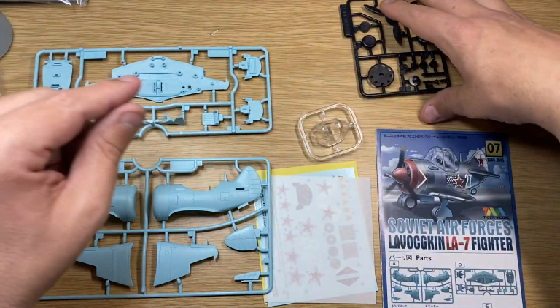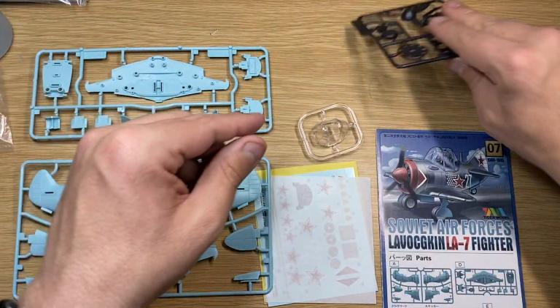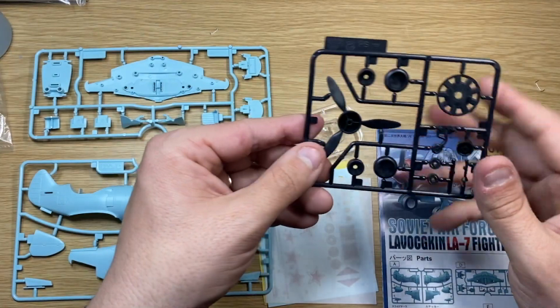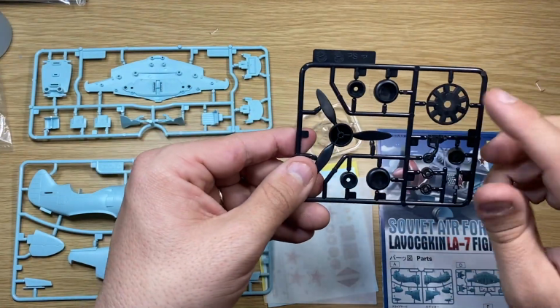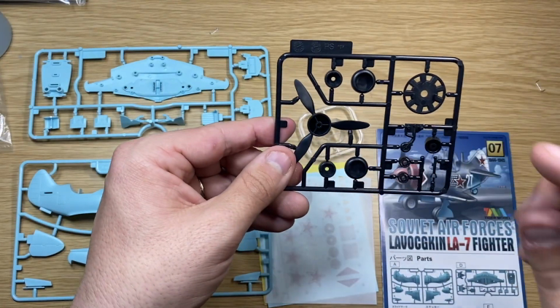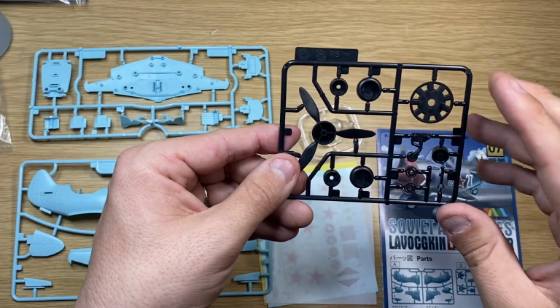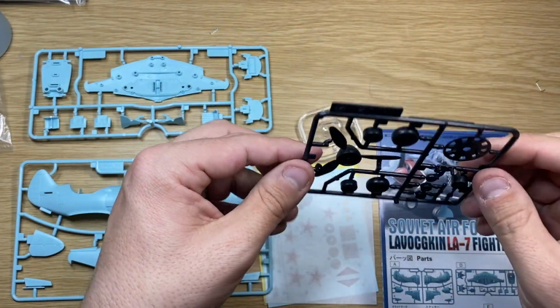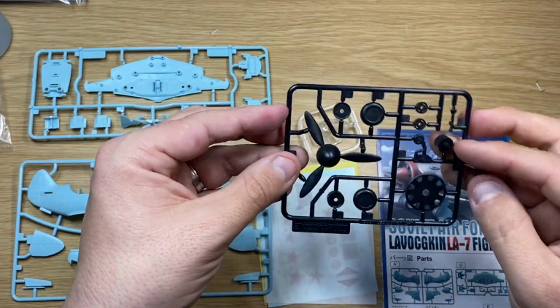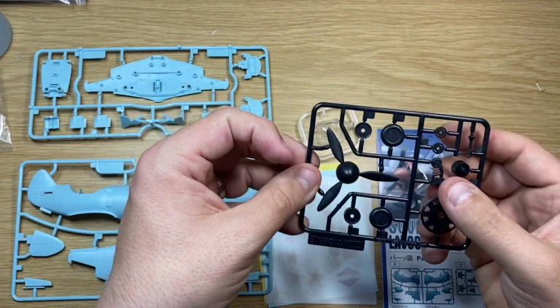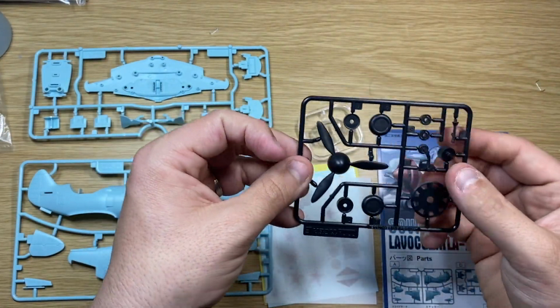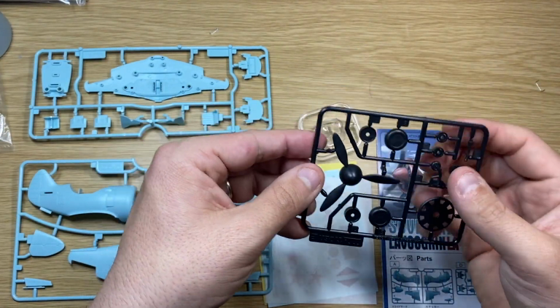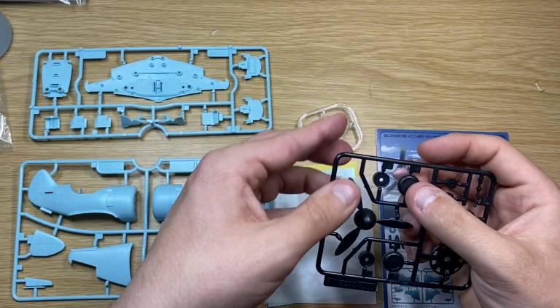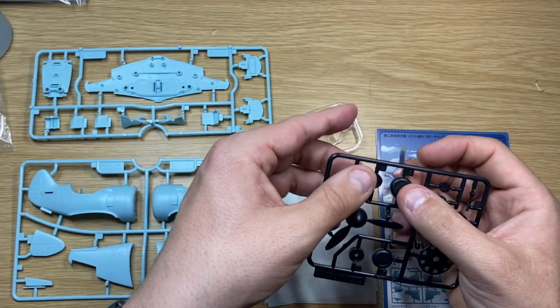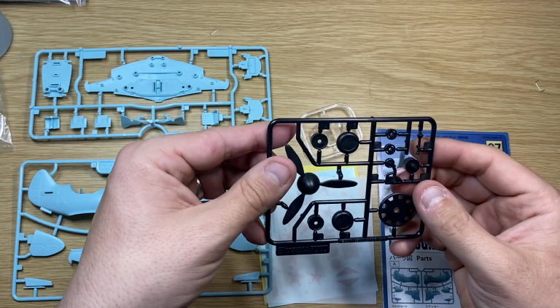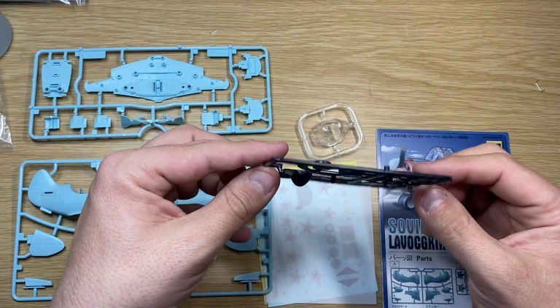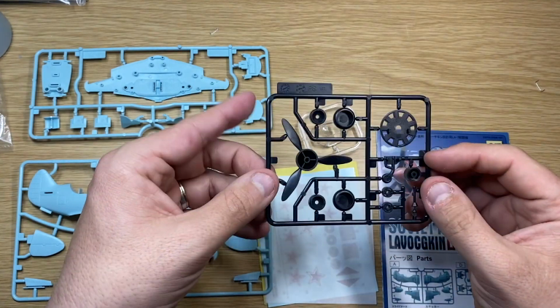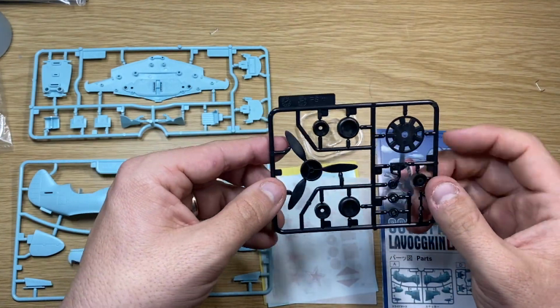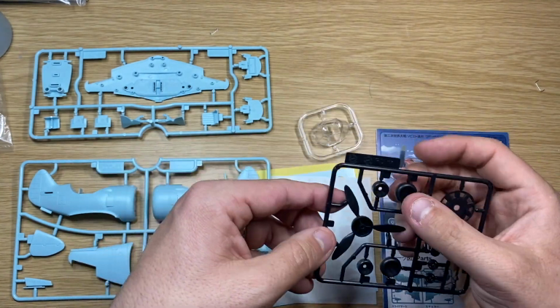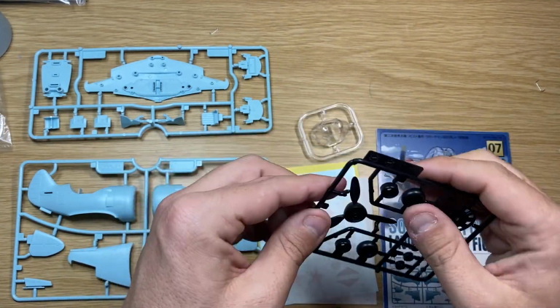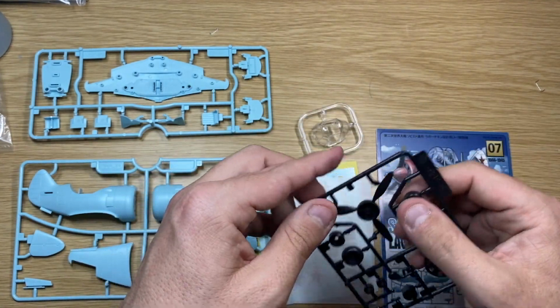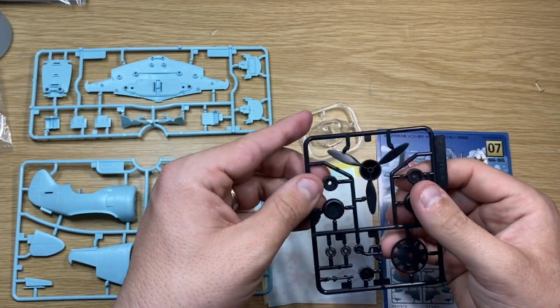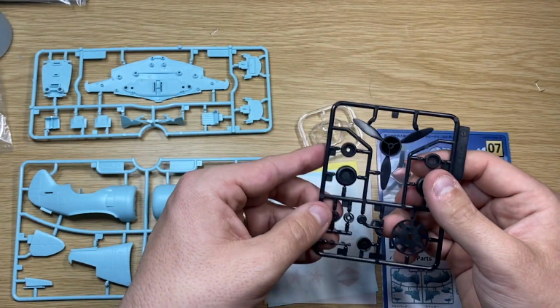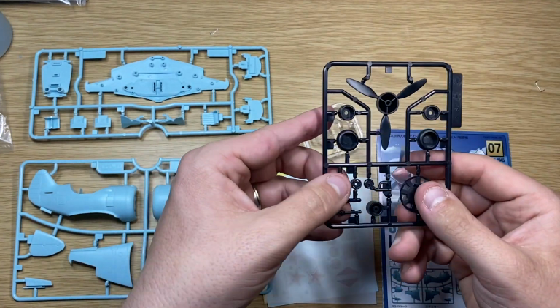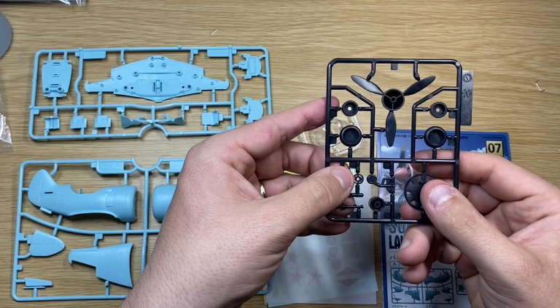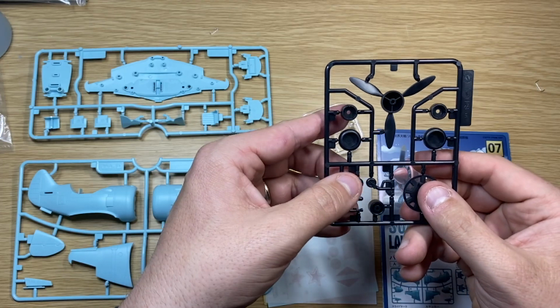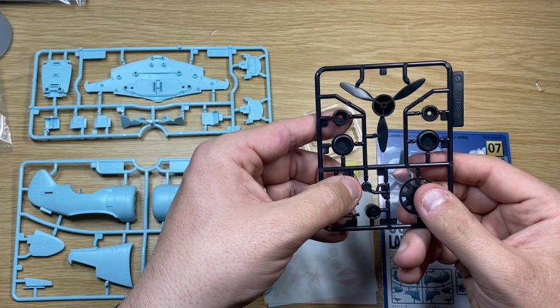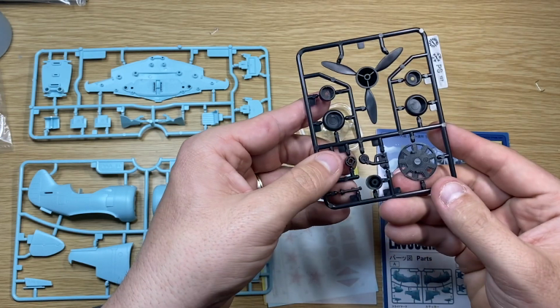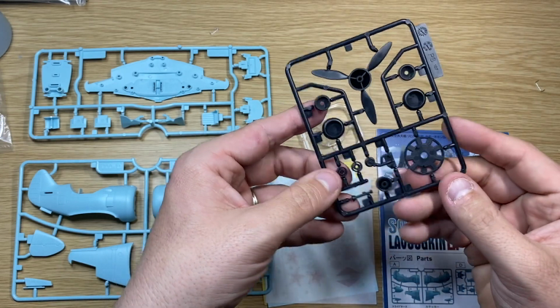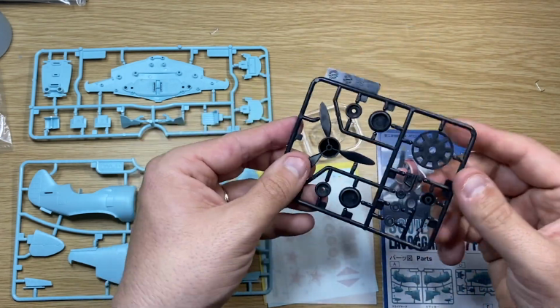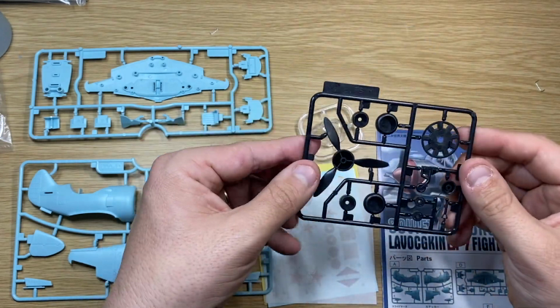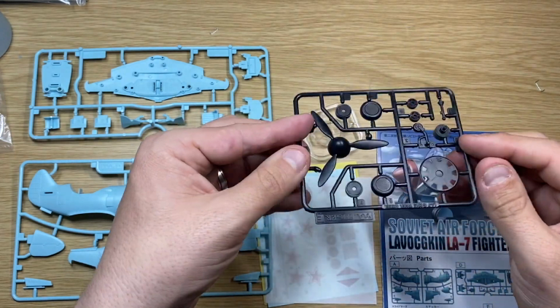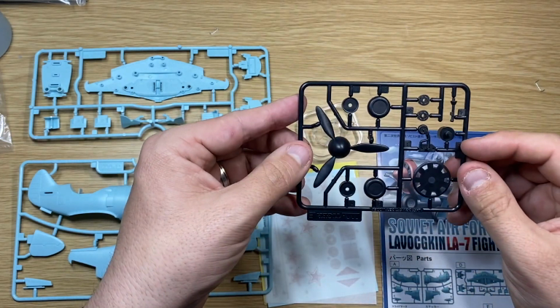You also have your propeller bit and your landing gear, and then your three-part wheels. The wheels come in three parts — you have your tyre, your hub, and then the barrier sort of thing. All pretty good there. Not much engine on this one, I don't think.